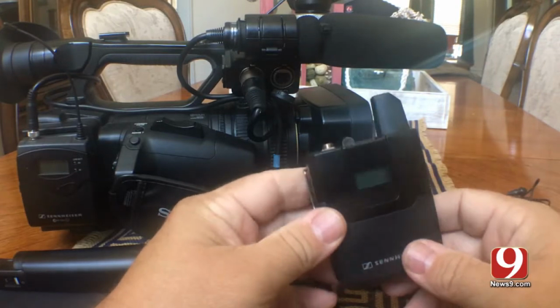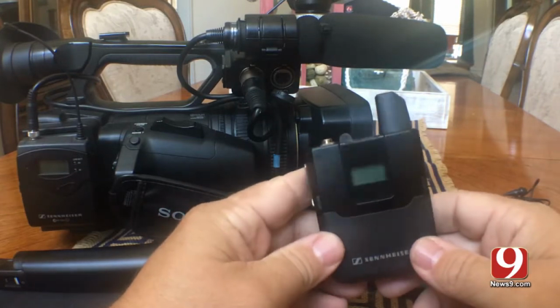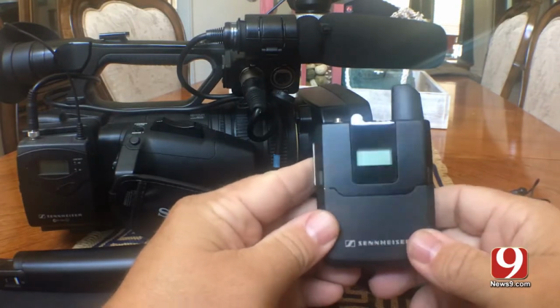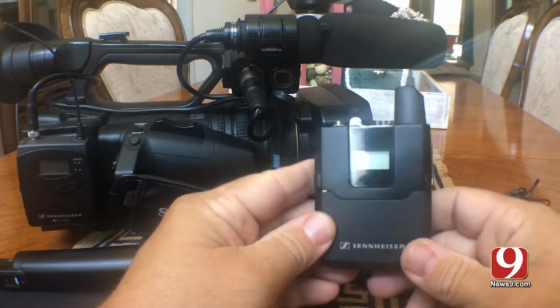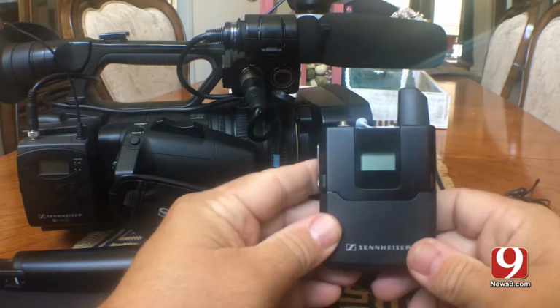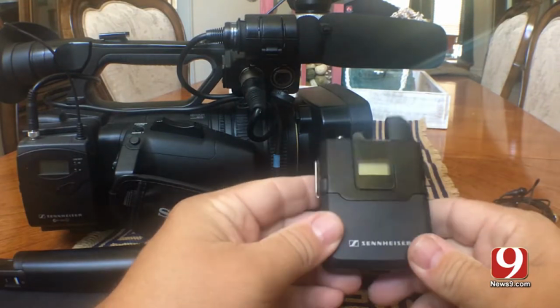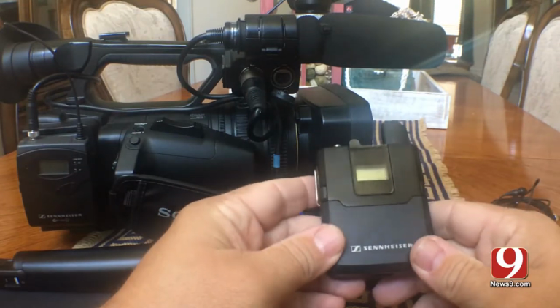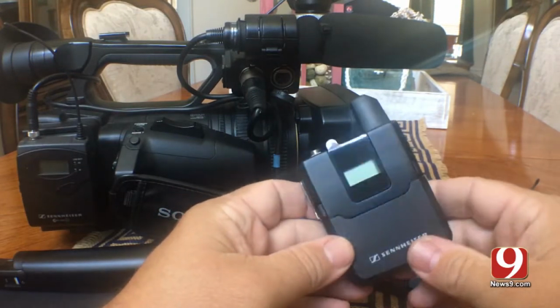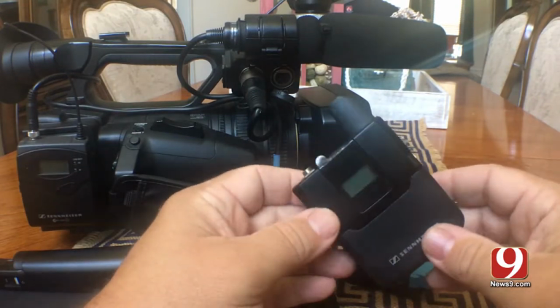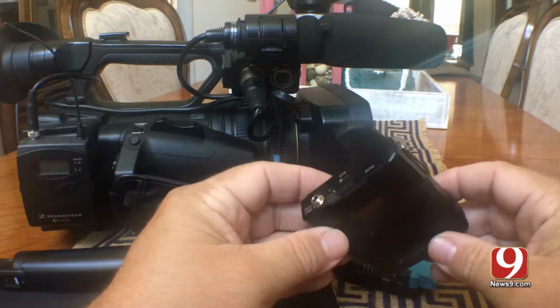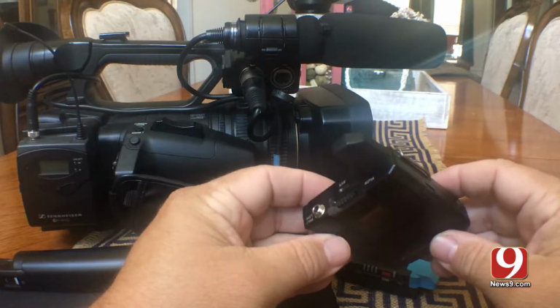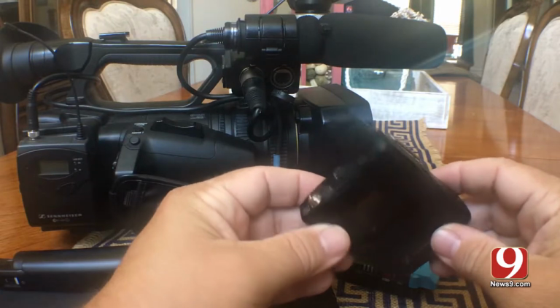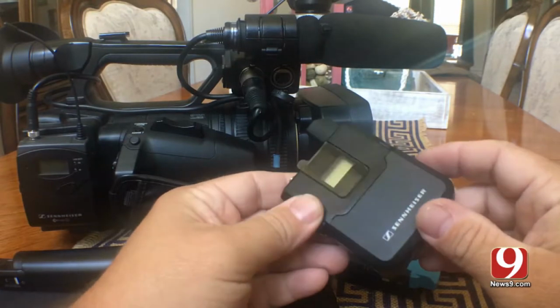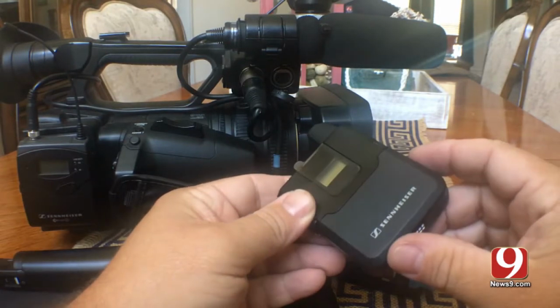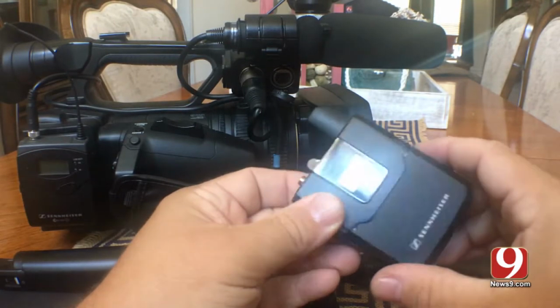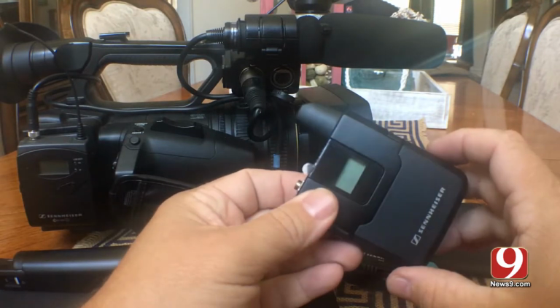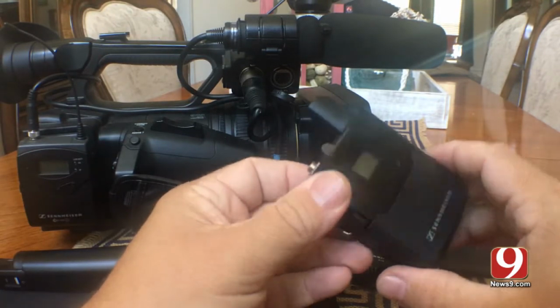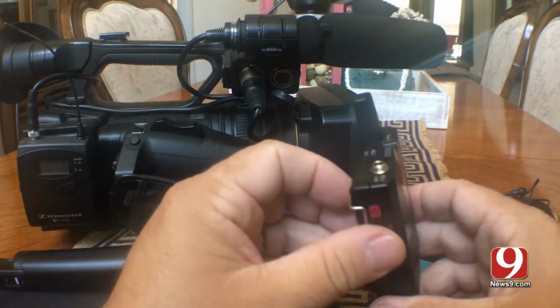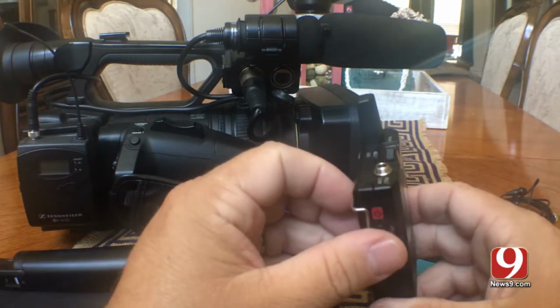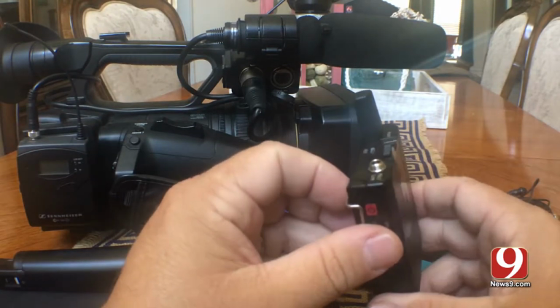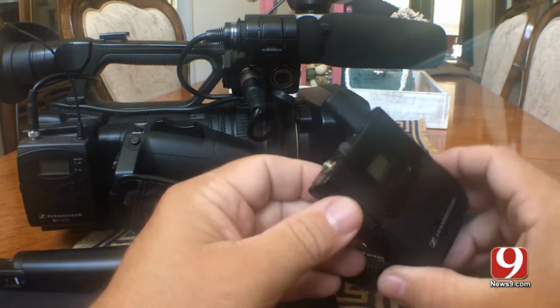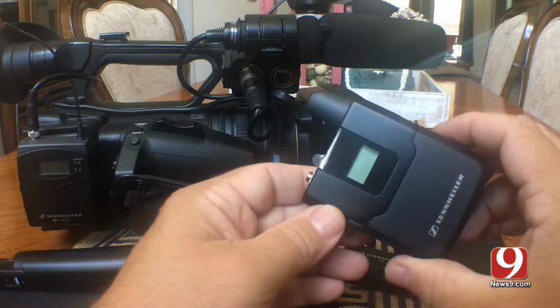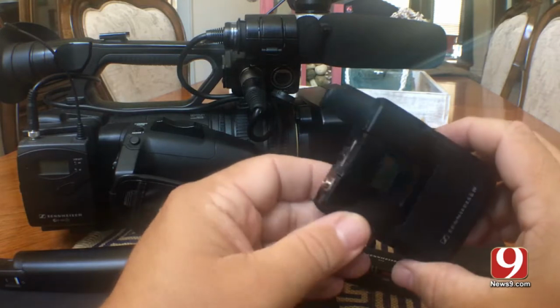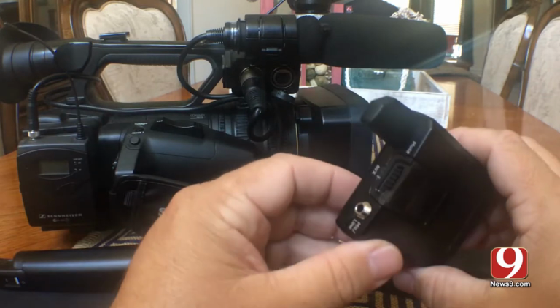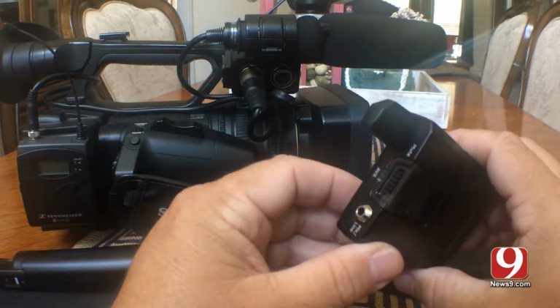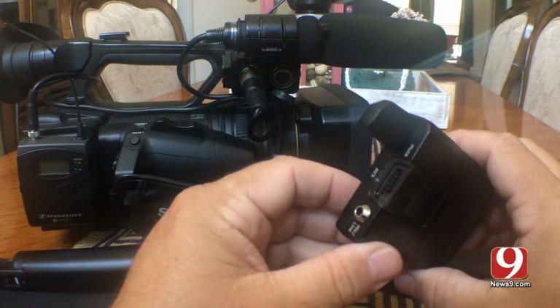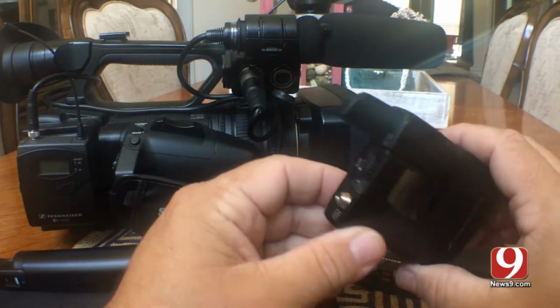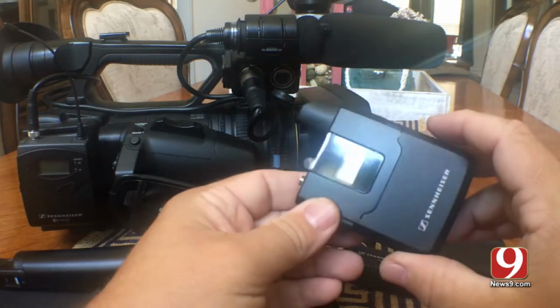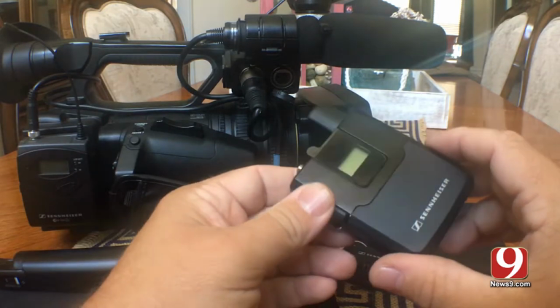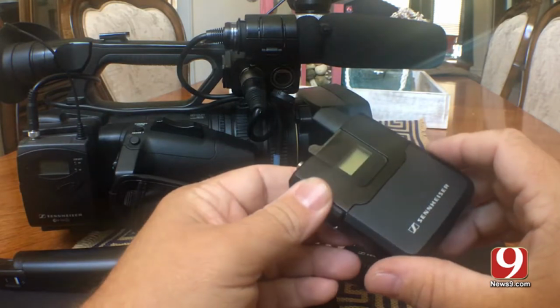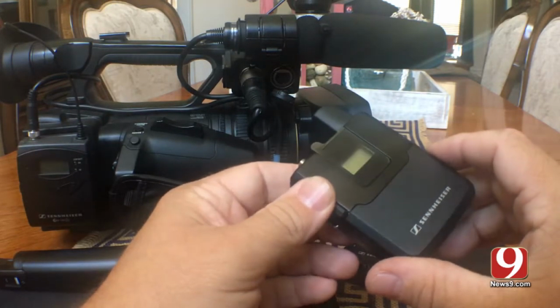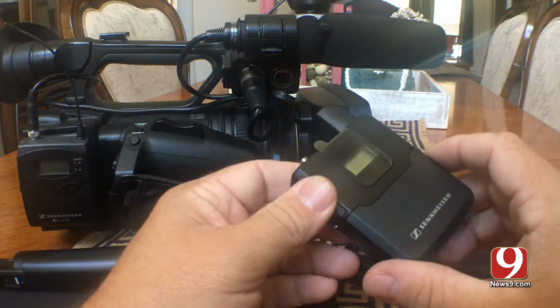What these tend to be good for, in my opinion, is news MMJs, where you can just turn them on and go. However, I did find out one little flaw with this that's going to be a little bit of a nuisance, and I'll show you that in a minute.